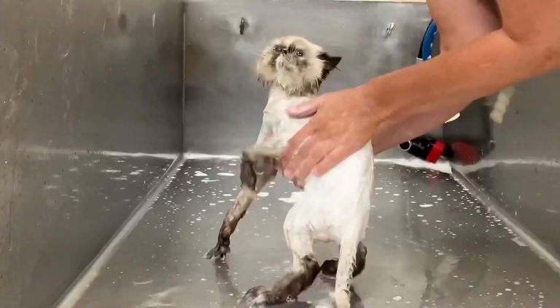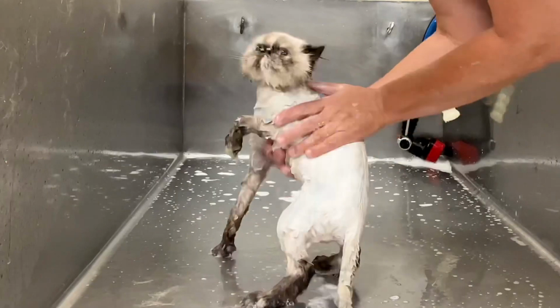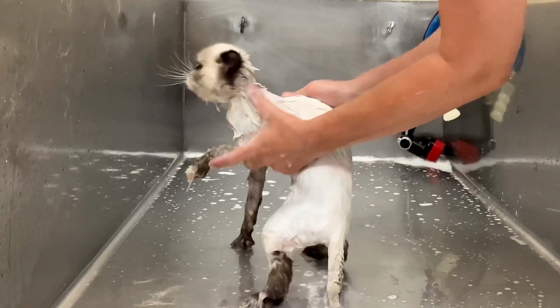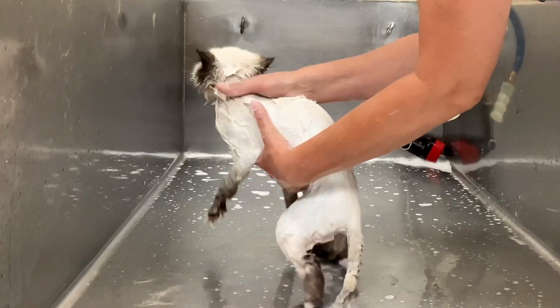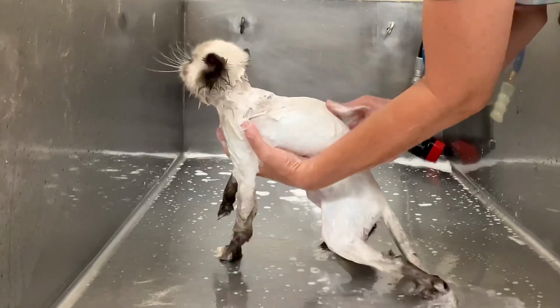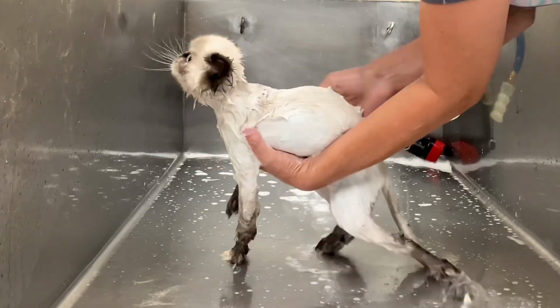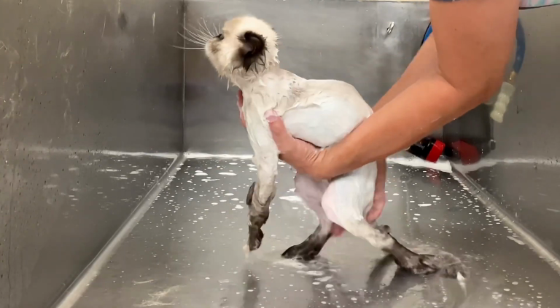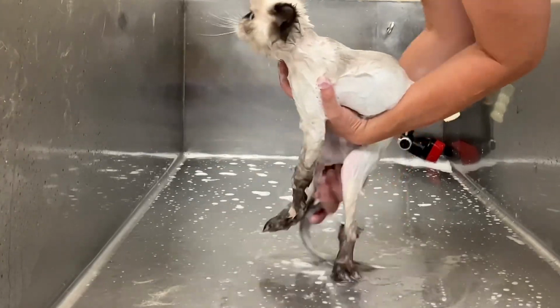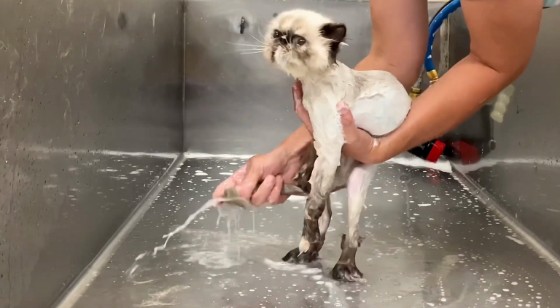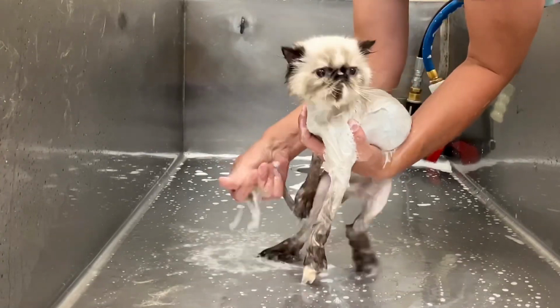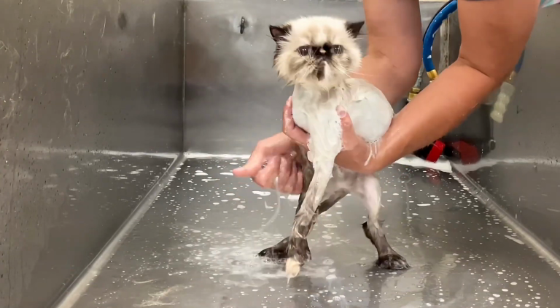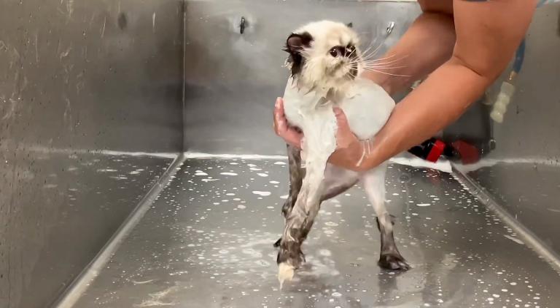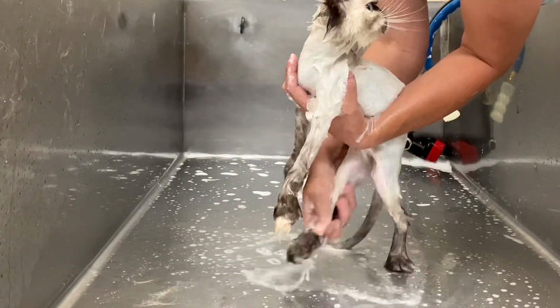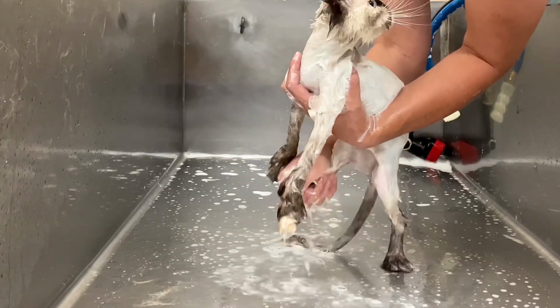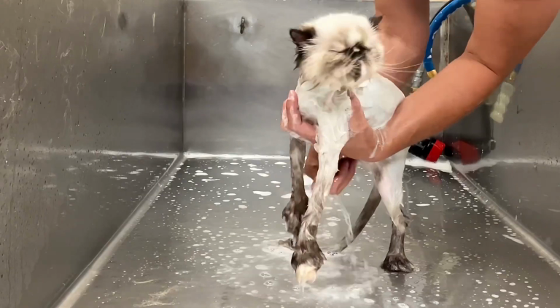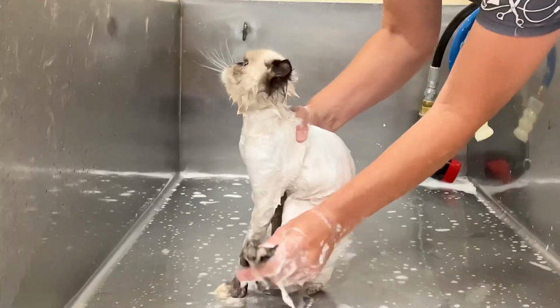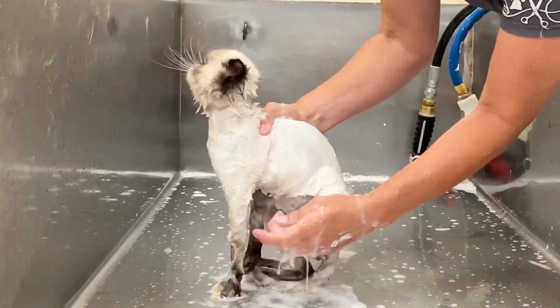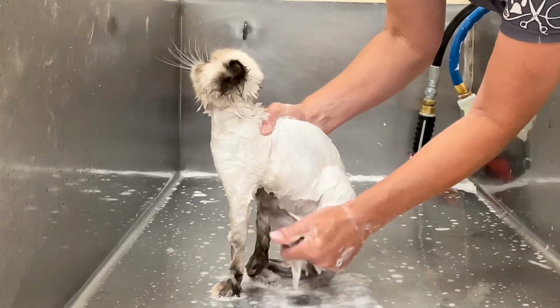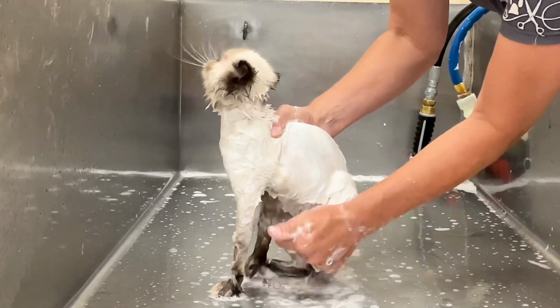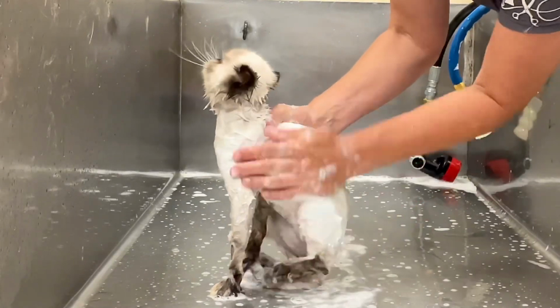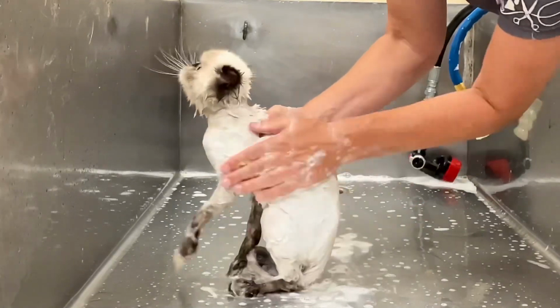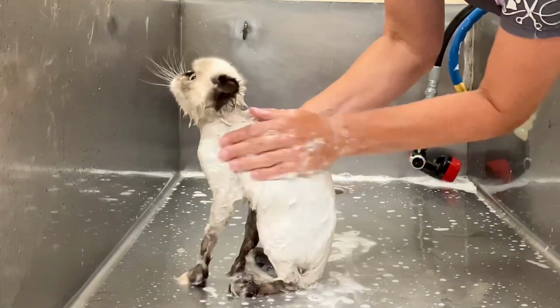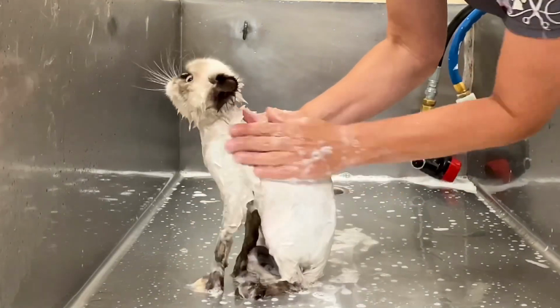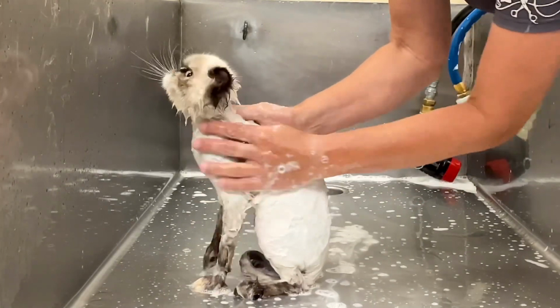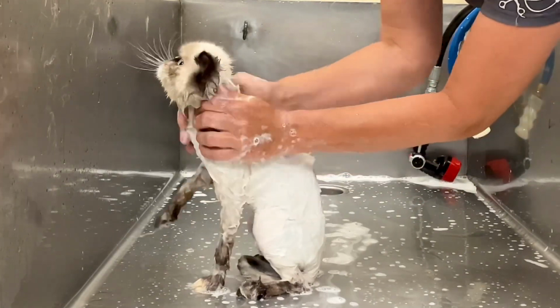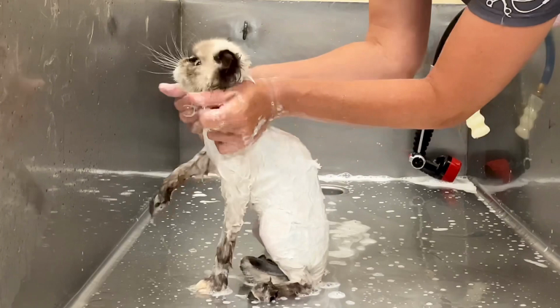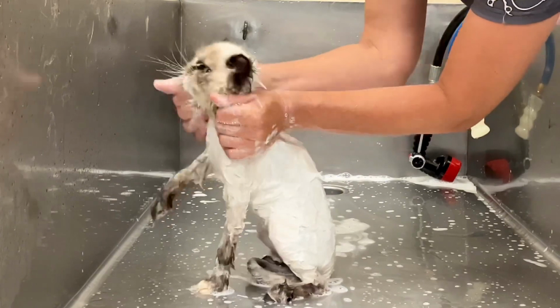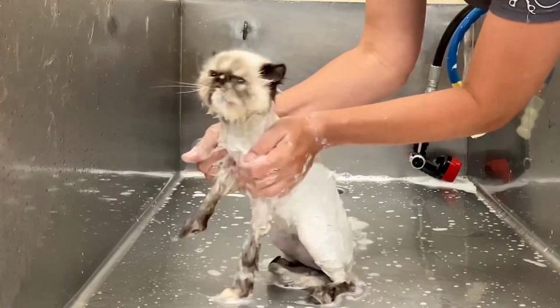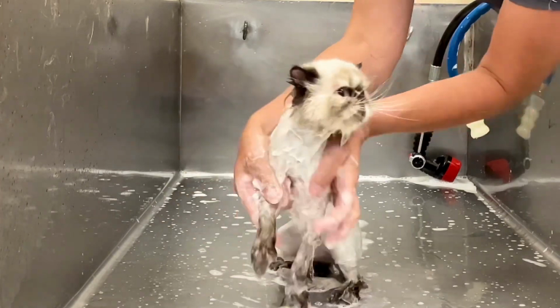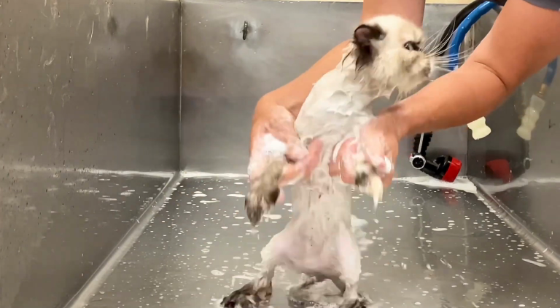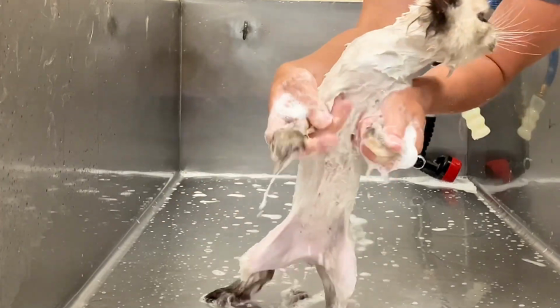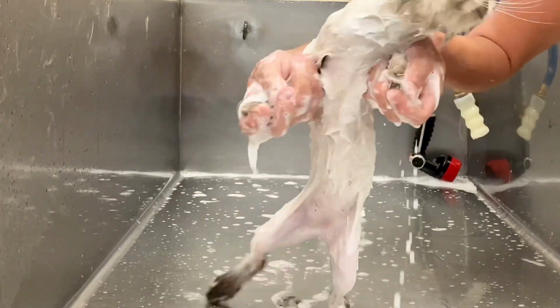After washing her a couple of times with our degreaser, I'm going to scrub her down with our plum whitening shampoo. Luna is taking this like a champ — such a sweet girl. I think she just wants to be held.